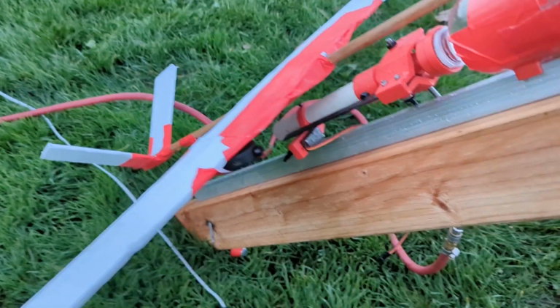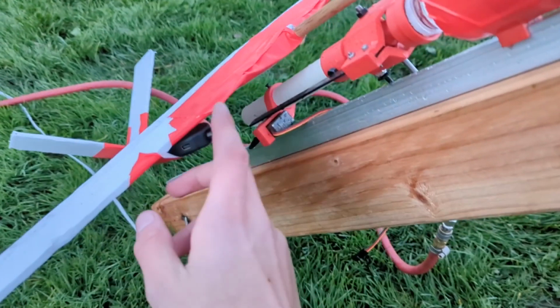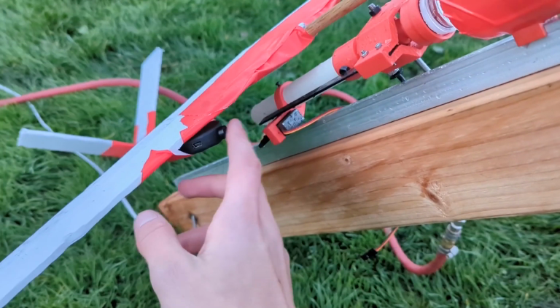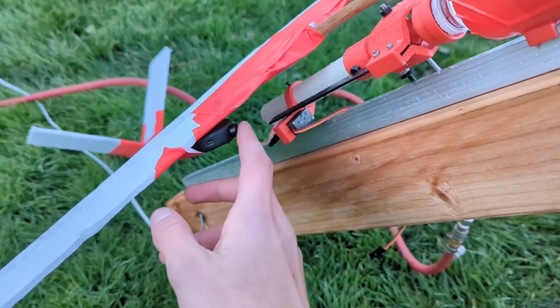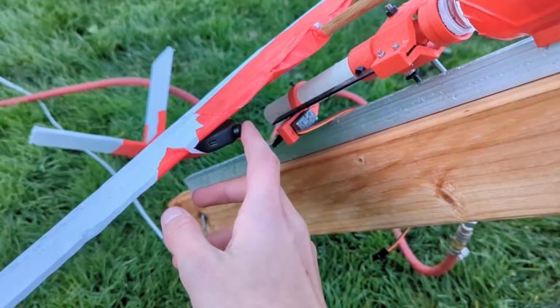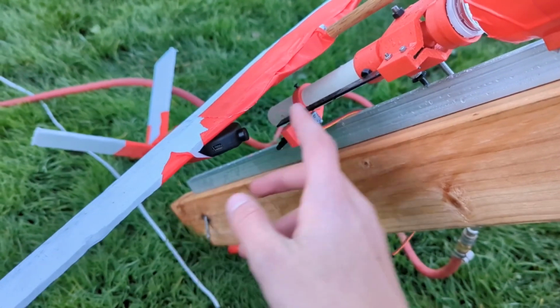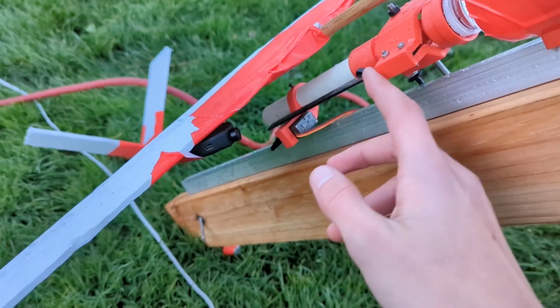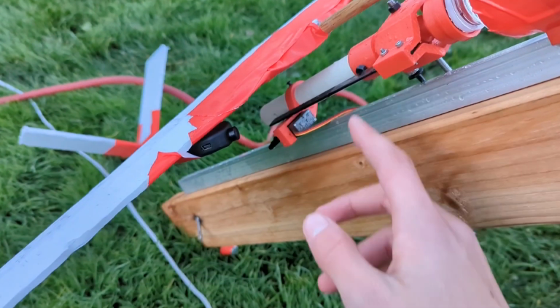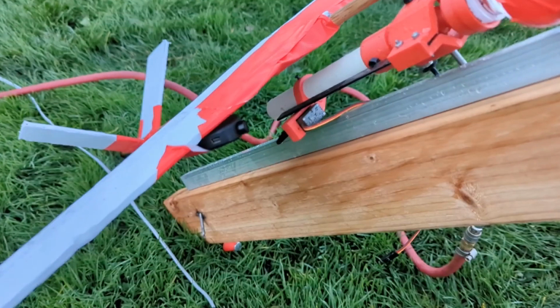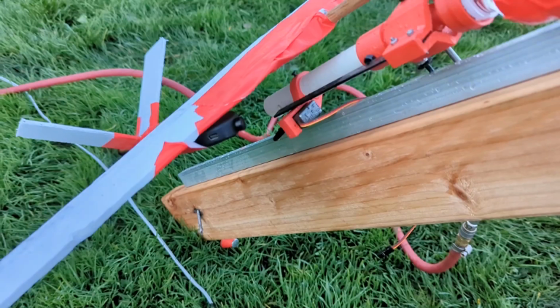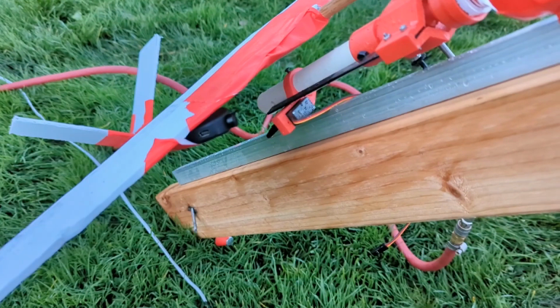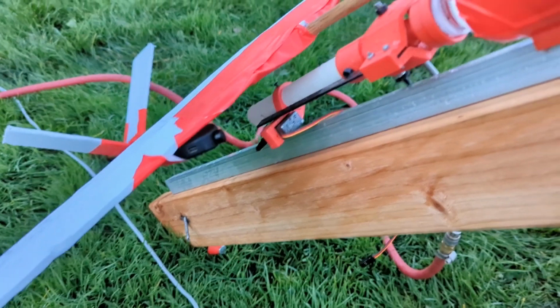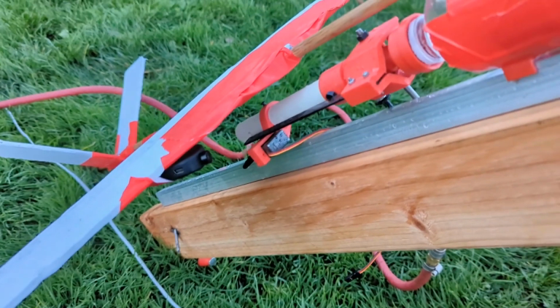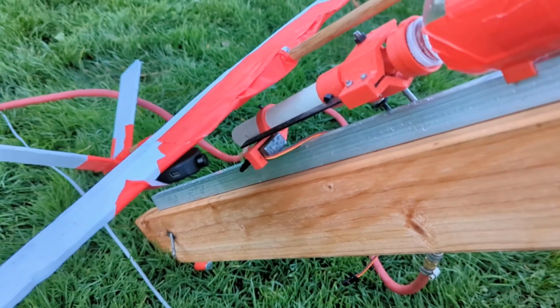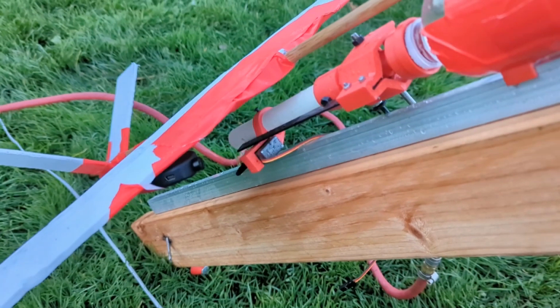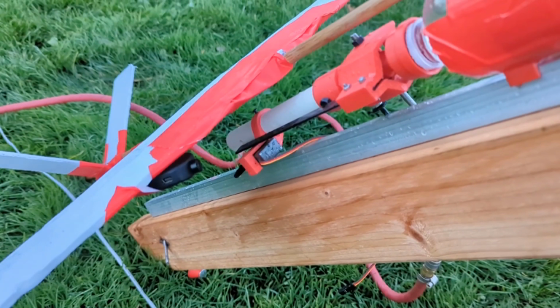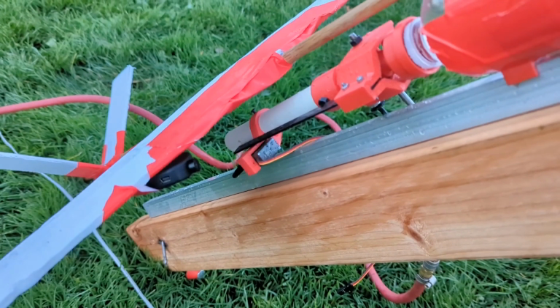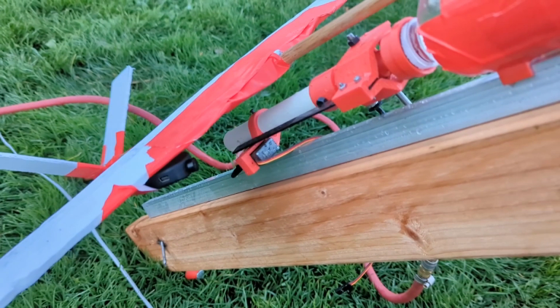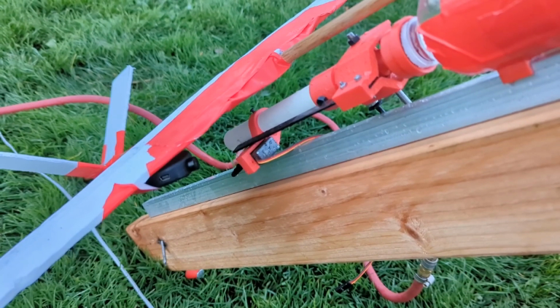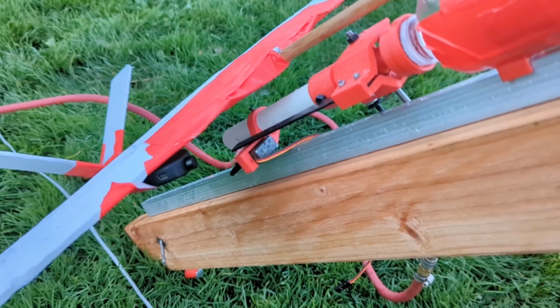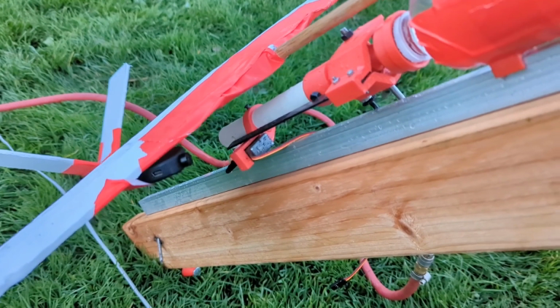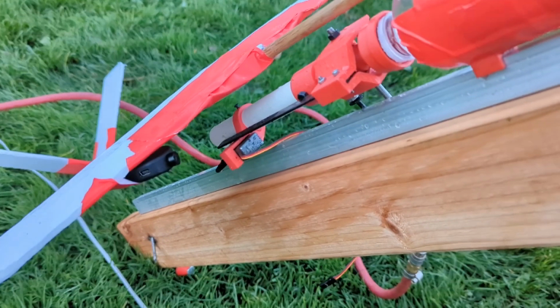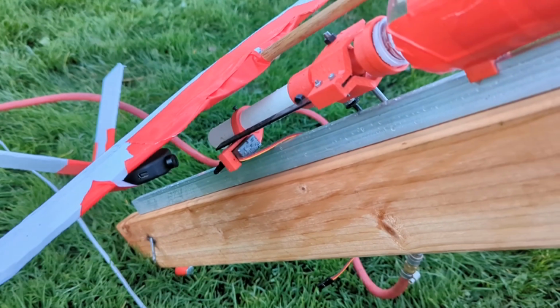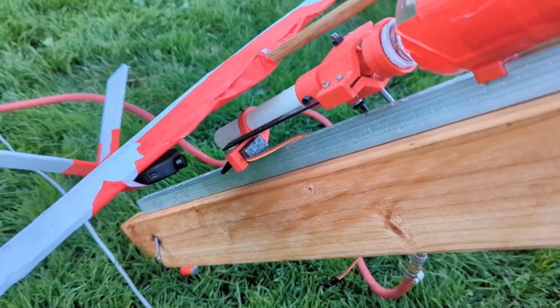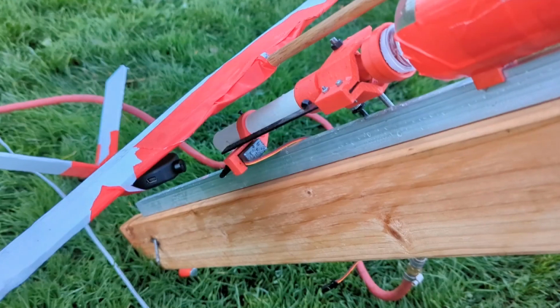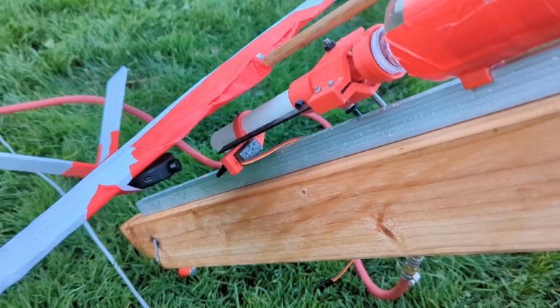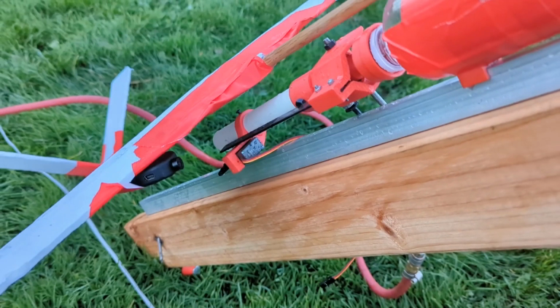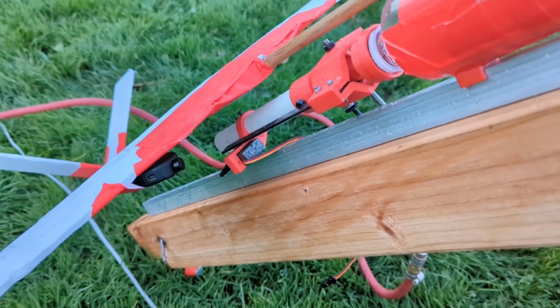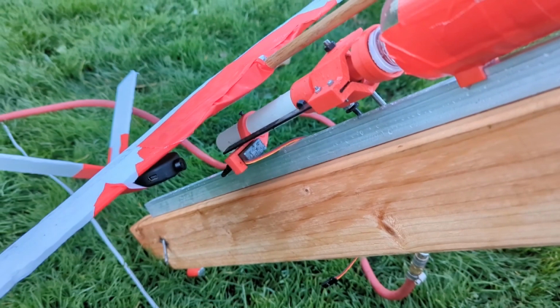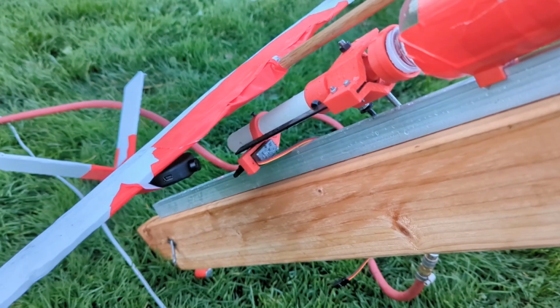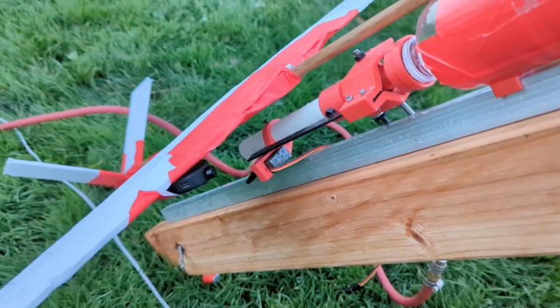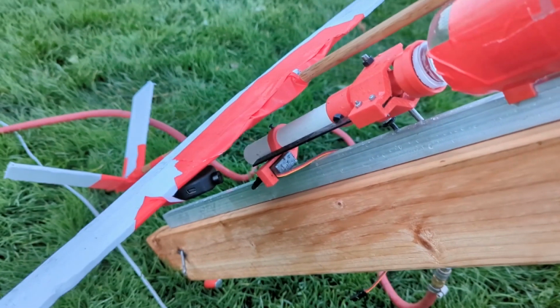I also added an onboard camera pointing up sort of towards the nozzle so we can see what the water looks like exiting the nozzle. I think that'll be really cool. This will be the last flight for today, and we'll see how it goes.